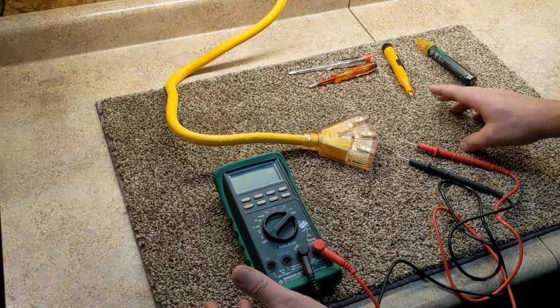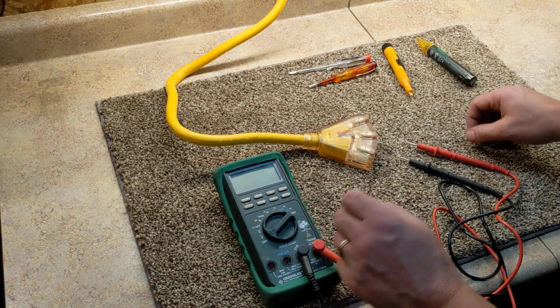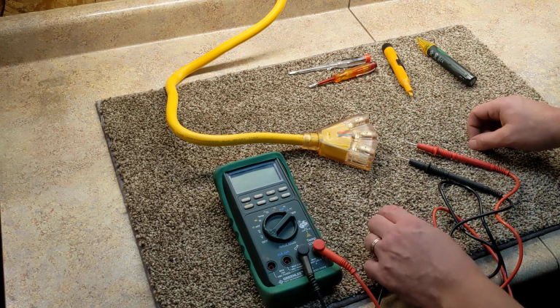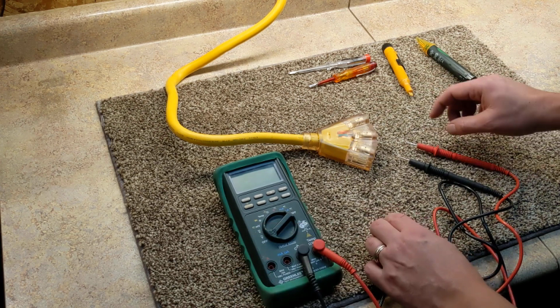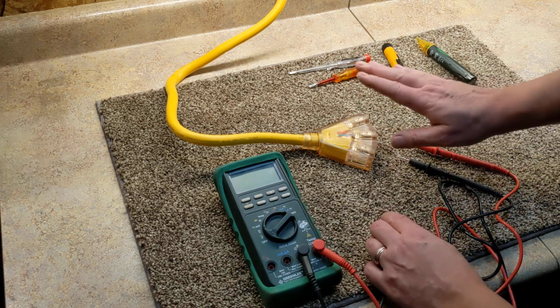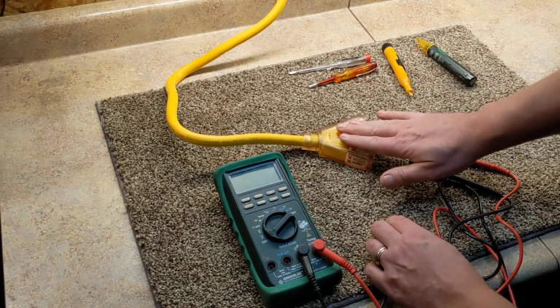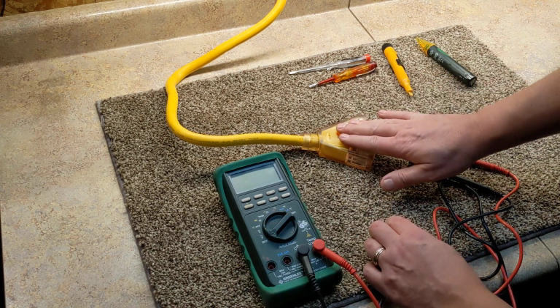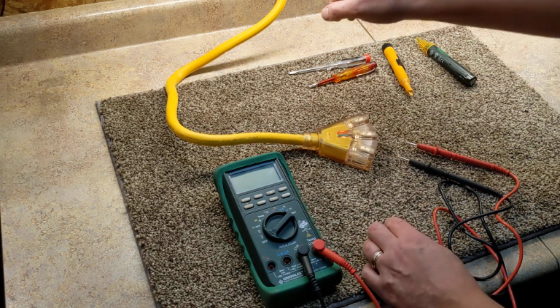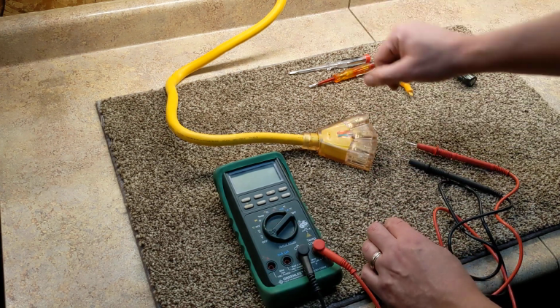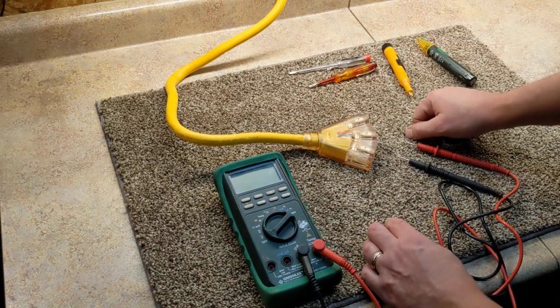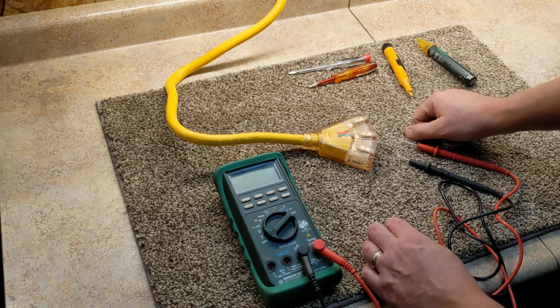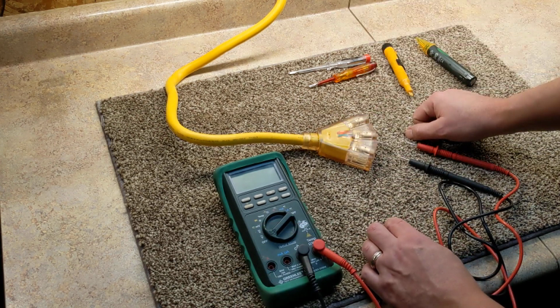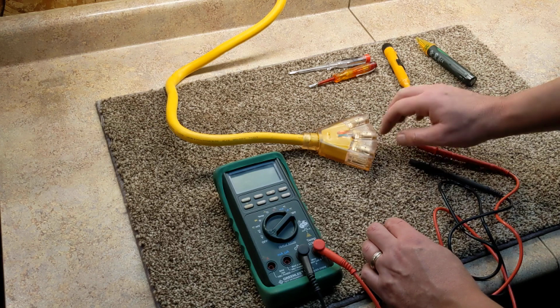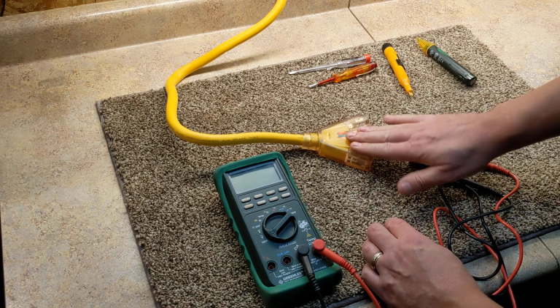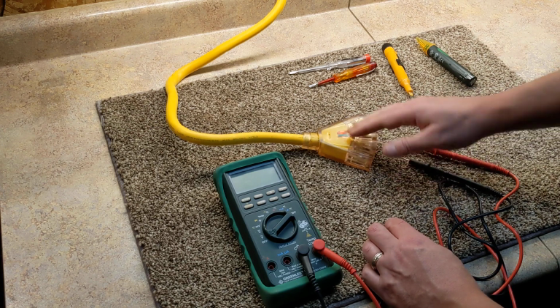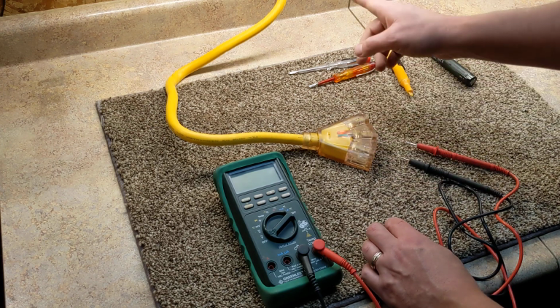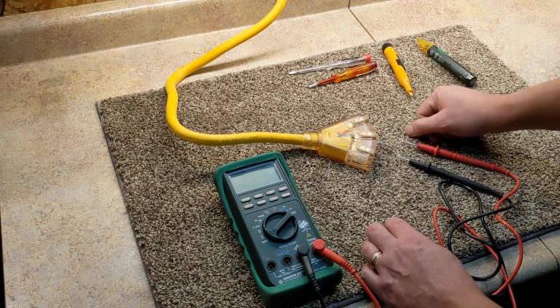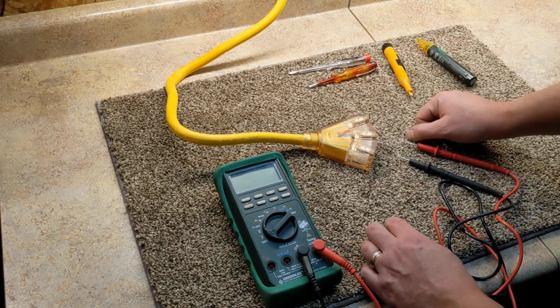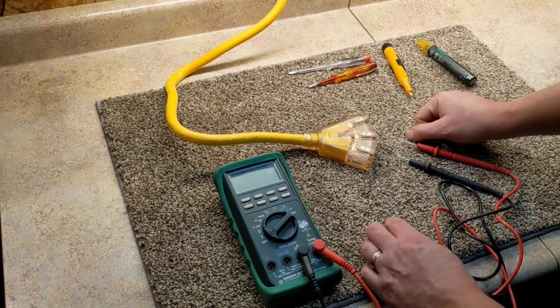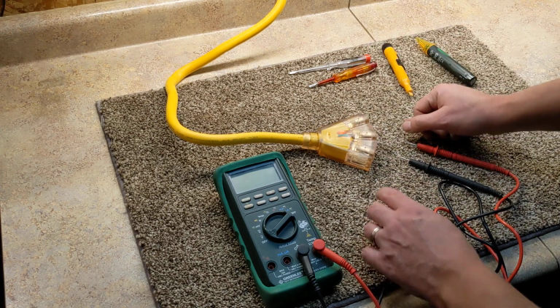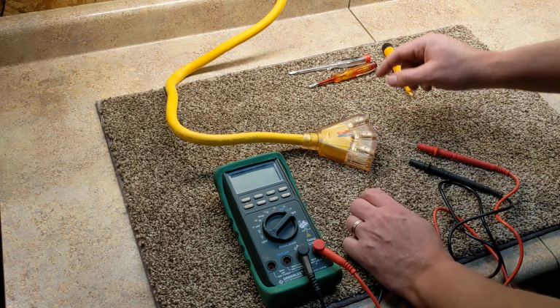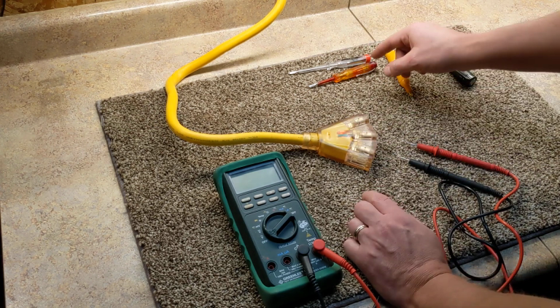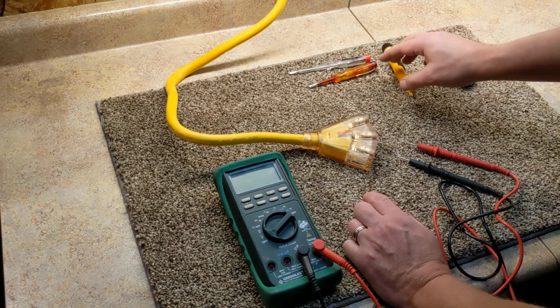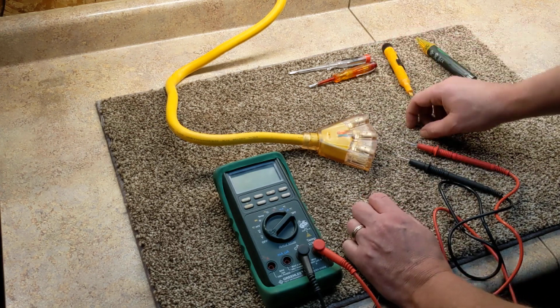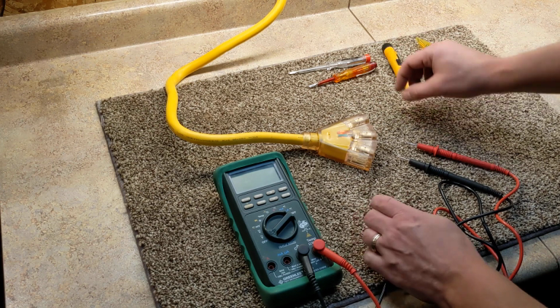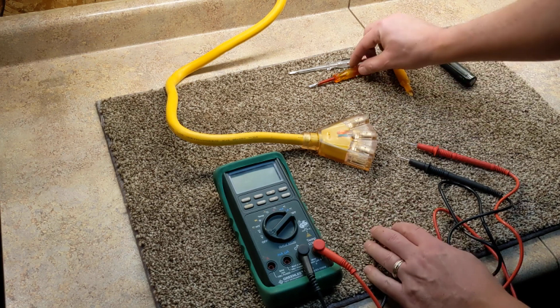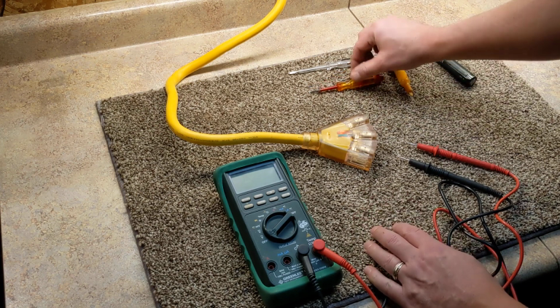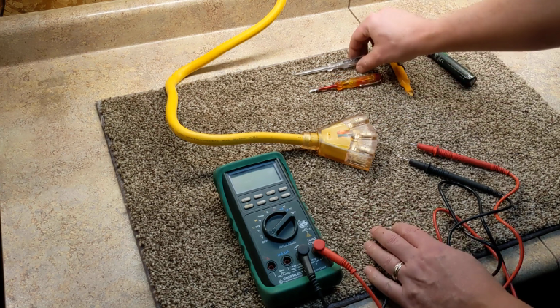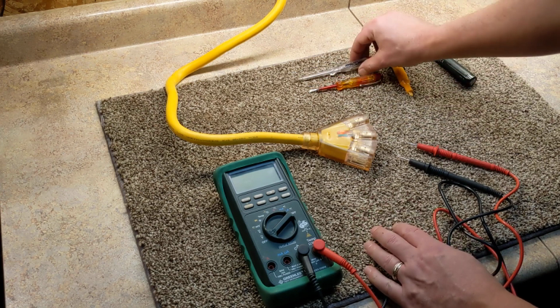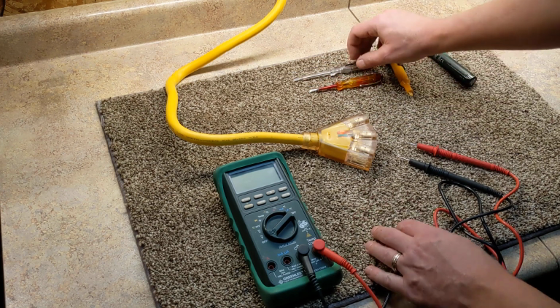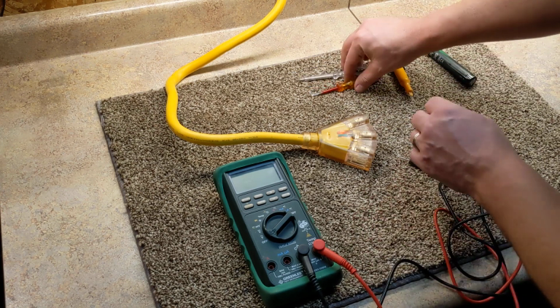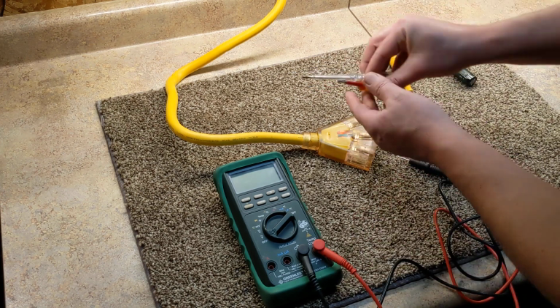I've got a cord here plugged in just to show us — we have 120 volts here, it'll come up as probably 110. There are different testers you can use. Here are a couple you can see.